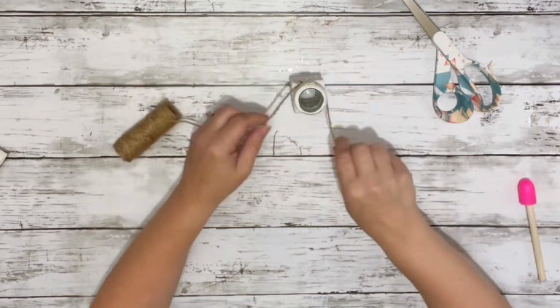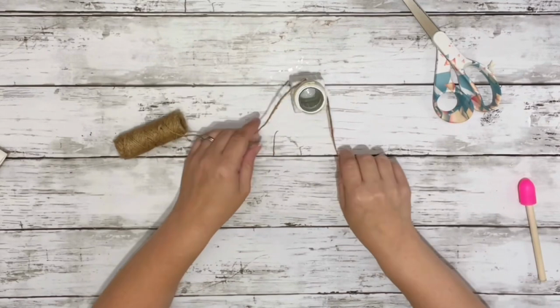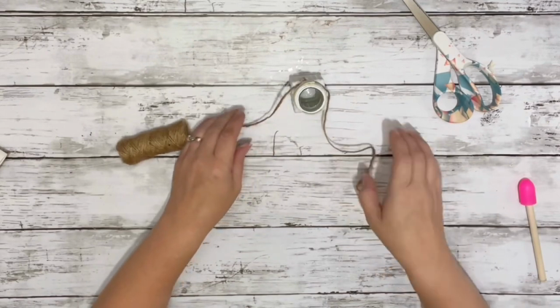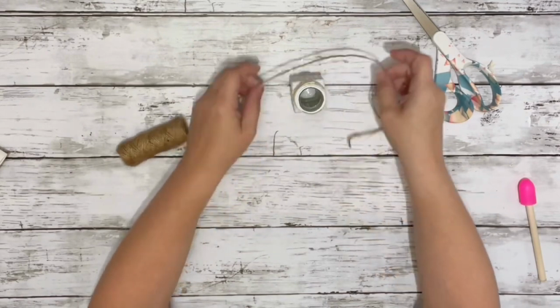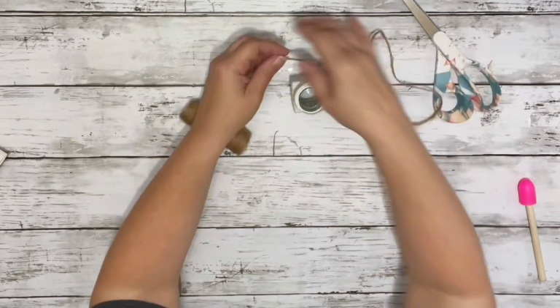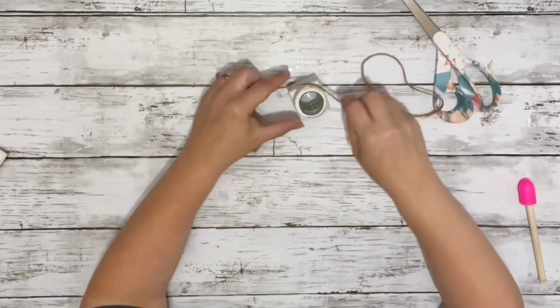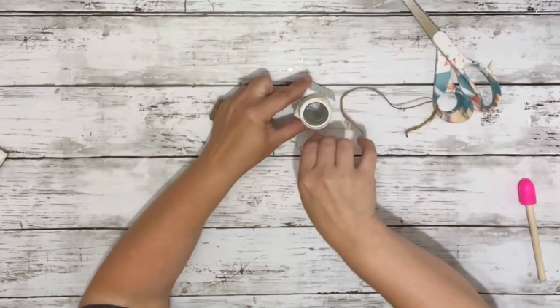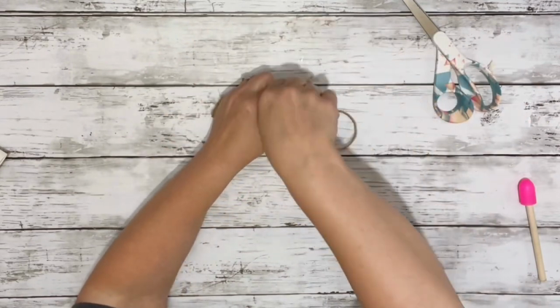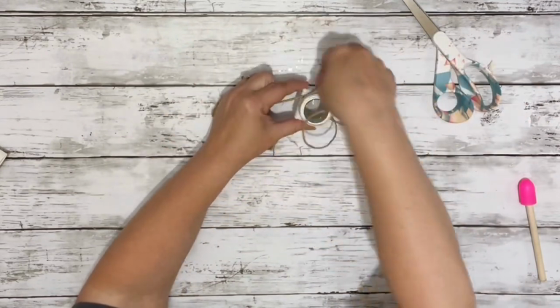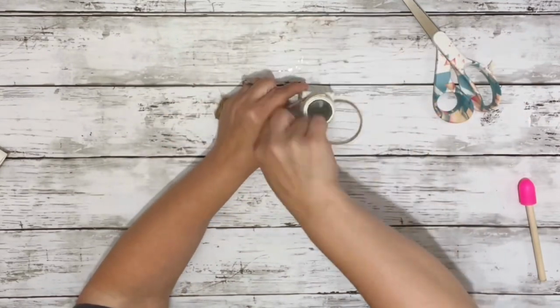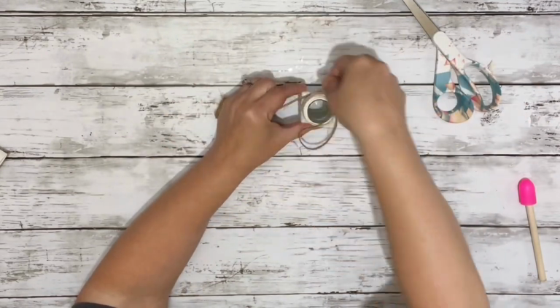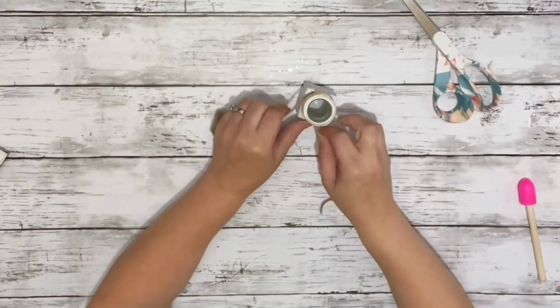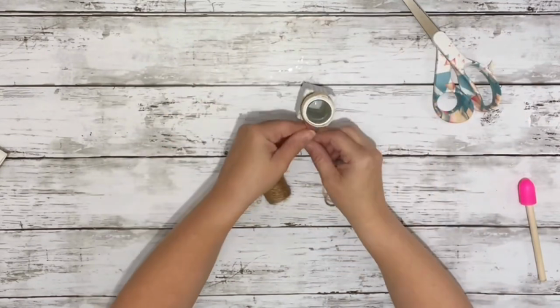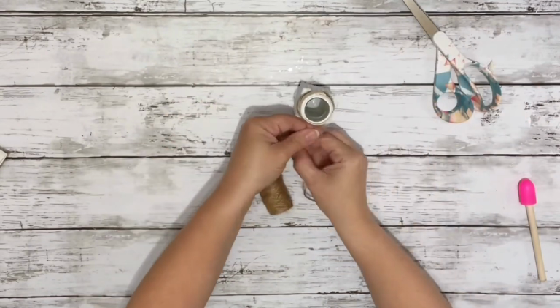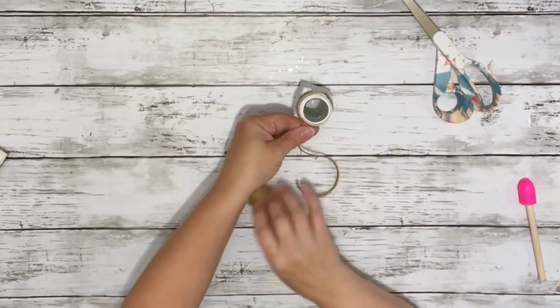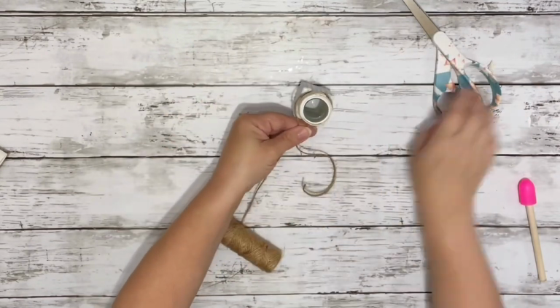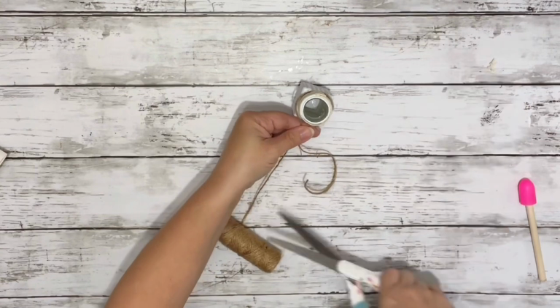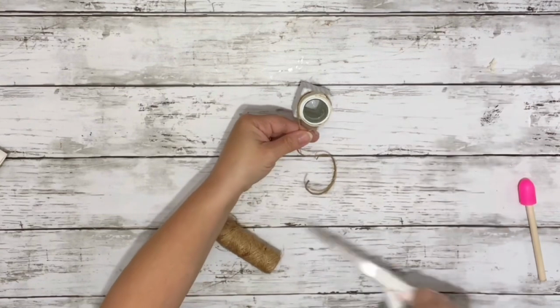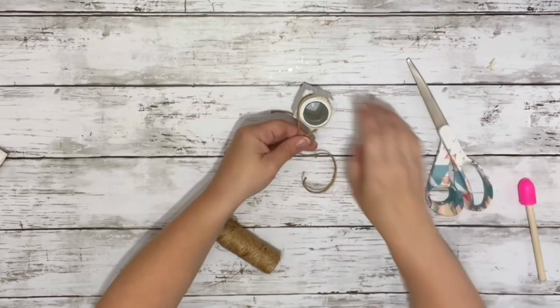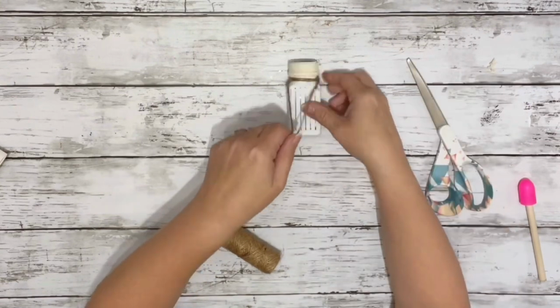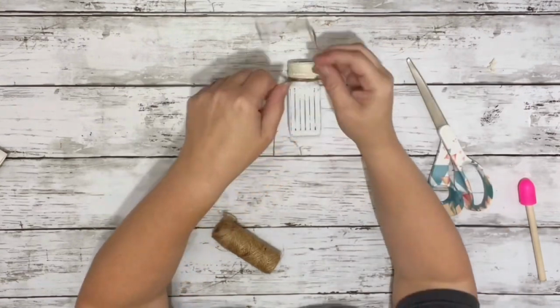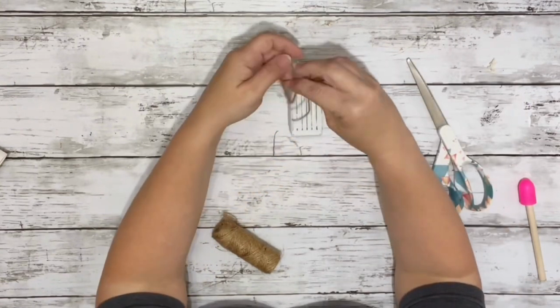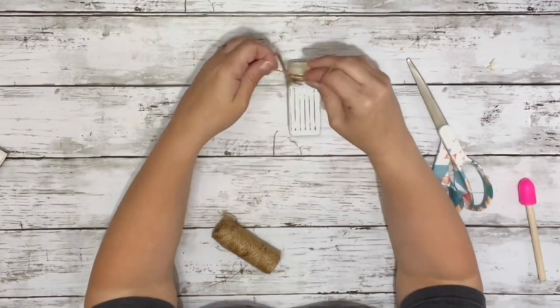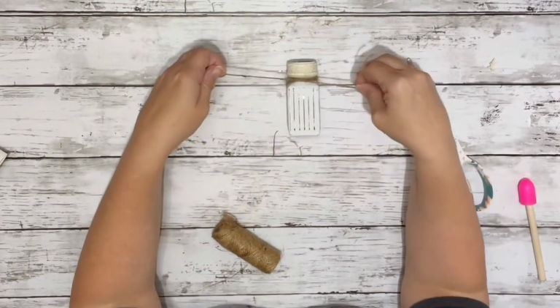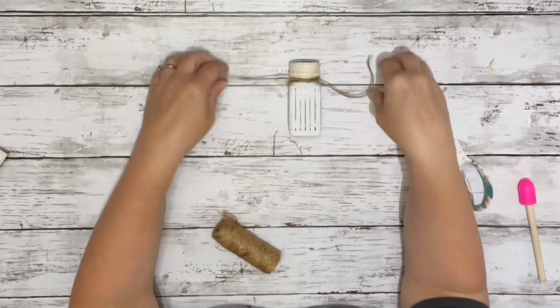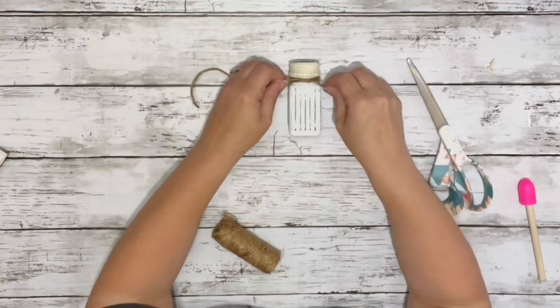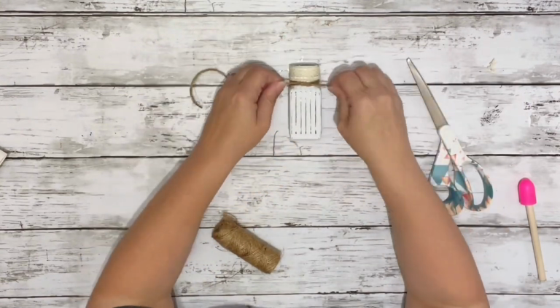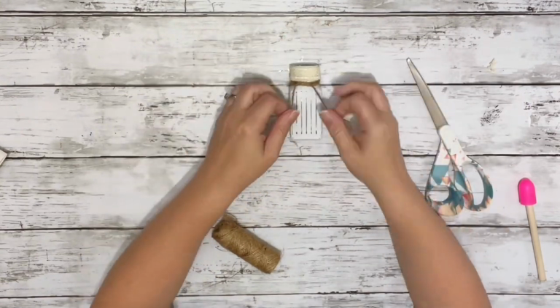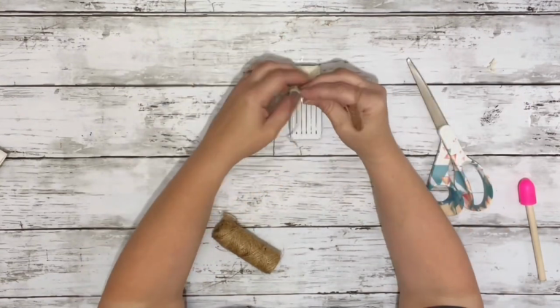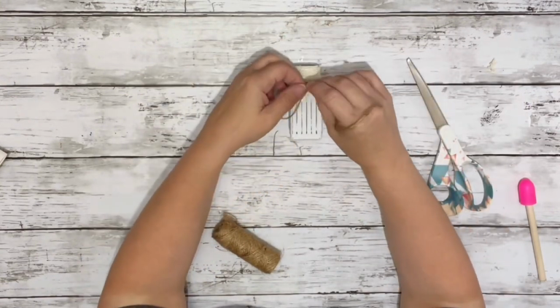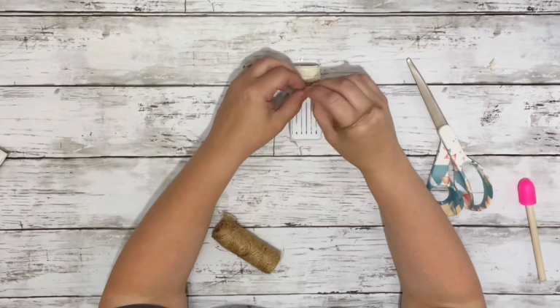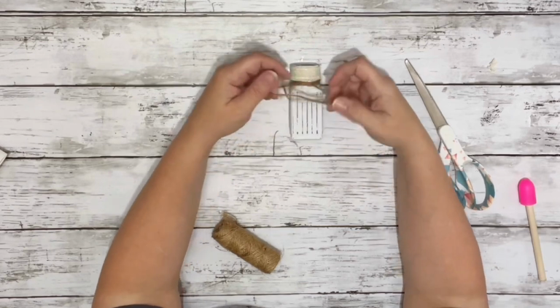I decided to add in some twine just to give it a little something extra. I wrapped the twine a couple of times around the bottle and then tied it into a little bow.